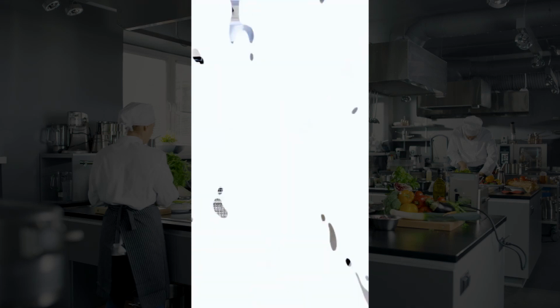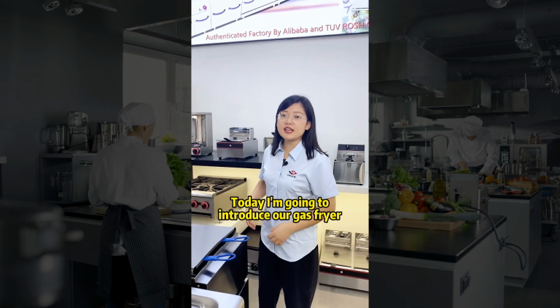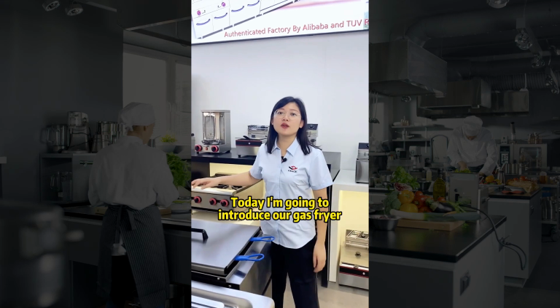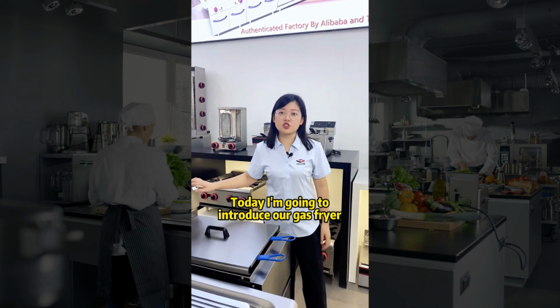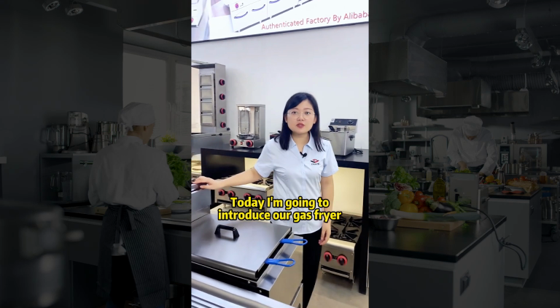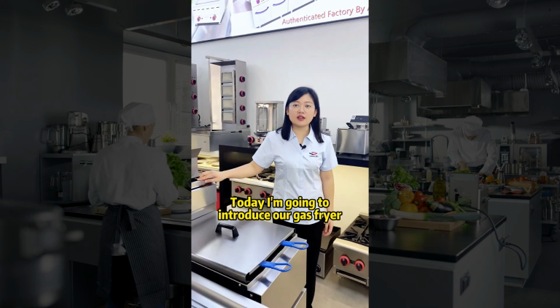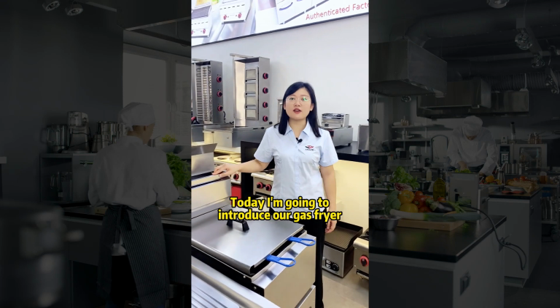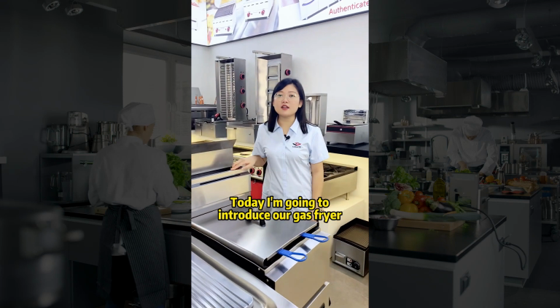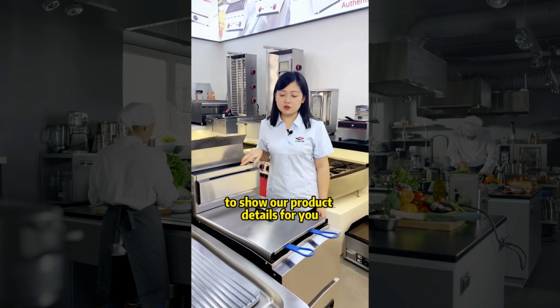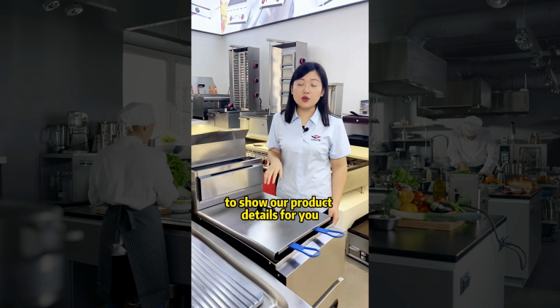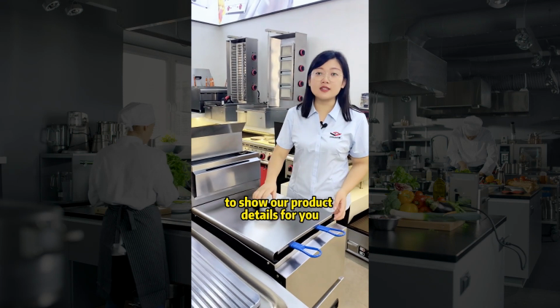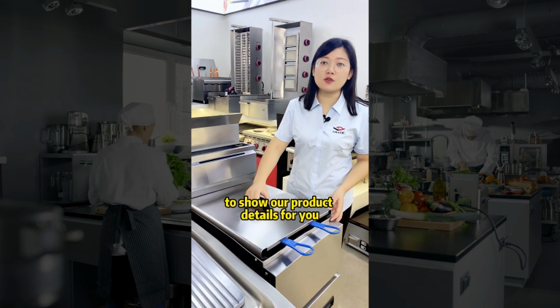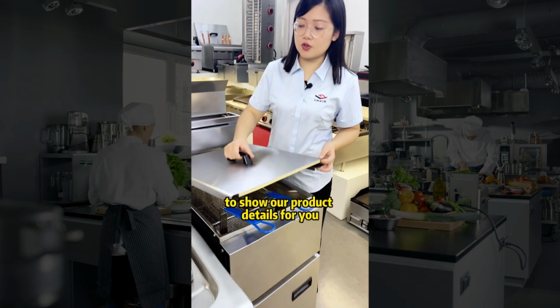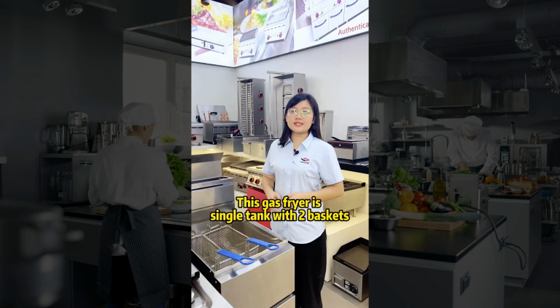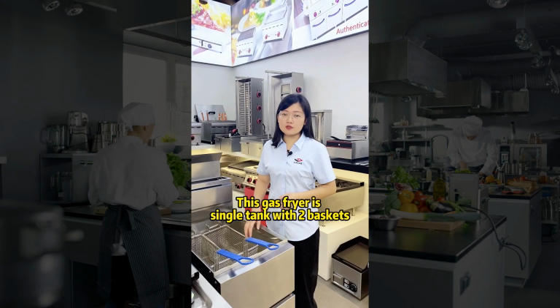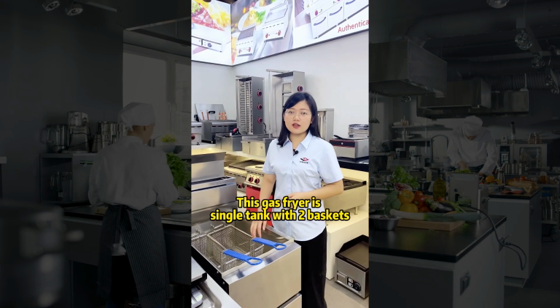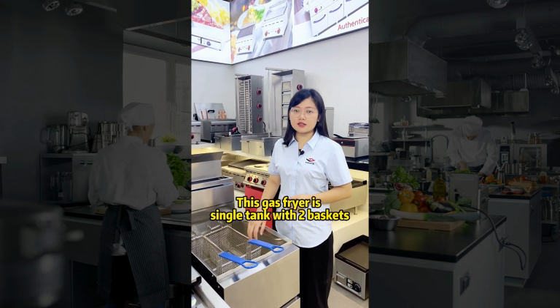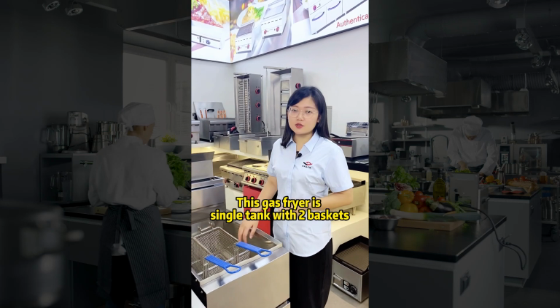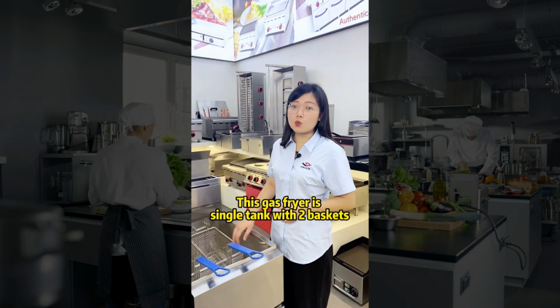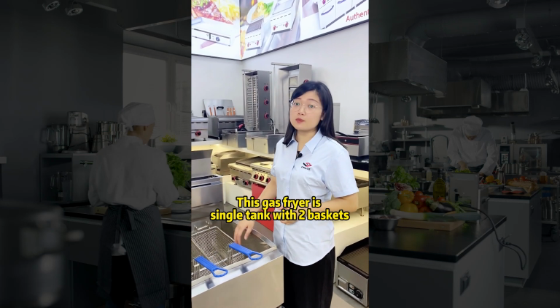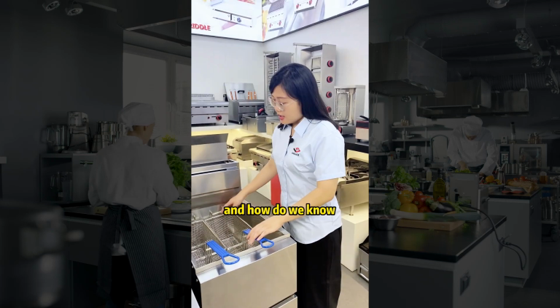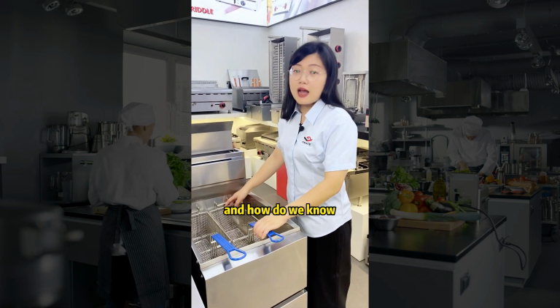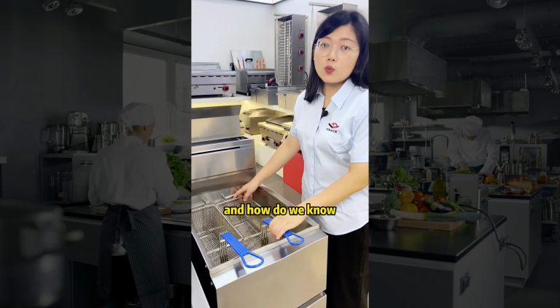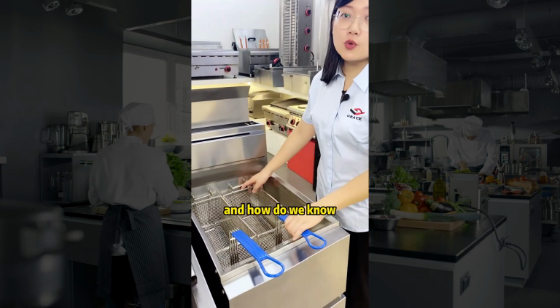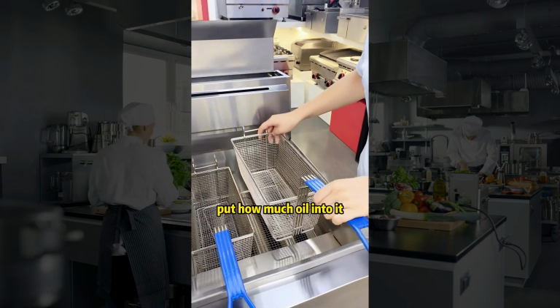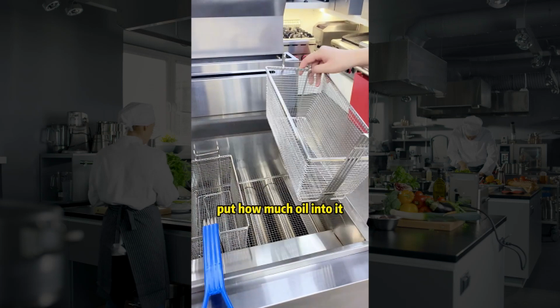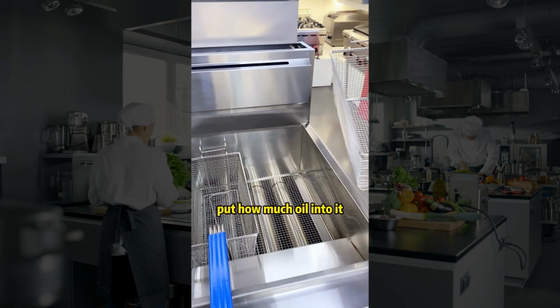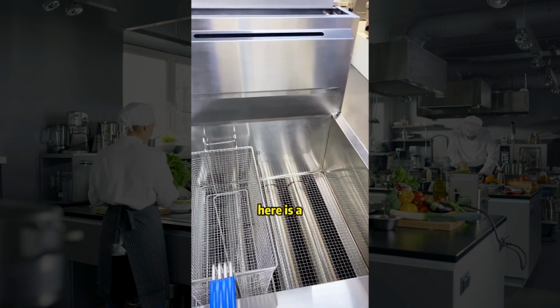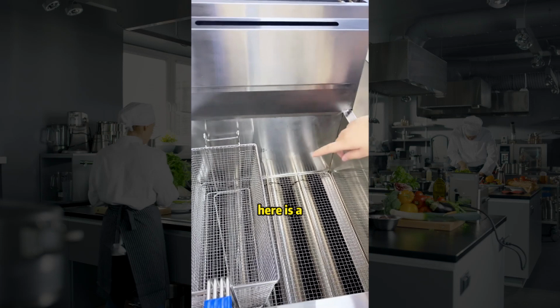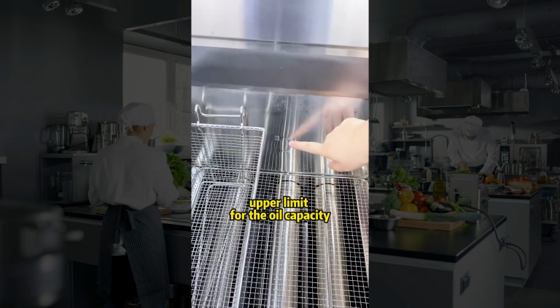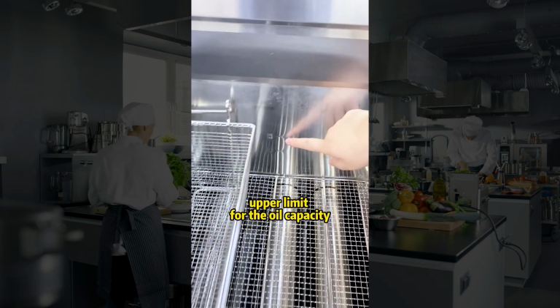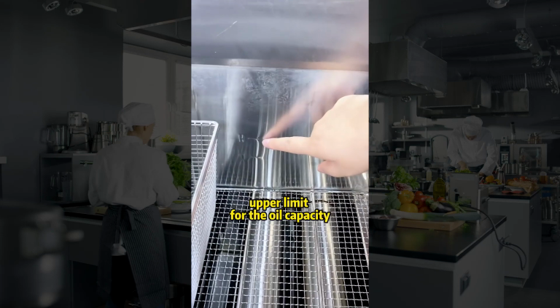Today I'm going to introduce our guest fryer and show you the details. This guest fryer is a single tank with two baskets. To know how much oil to put in, there is an upper limit marked for the oil capacity.